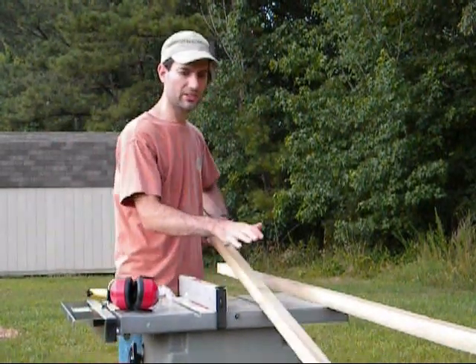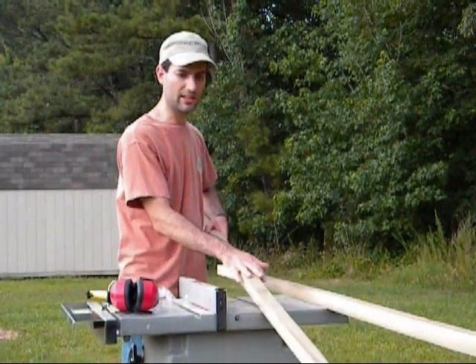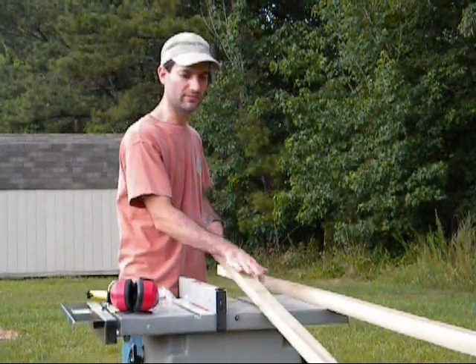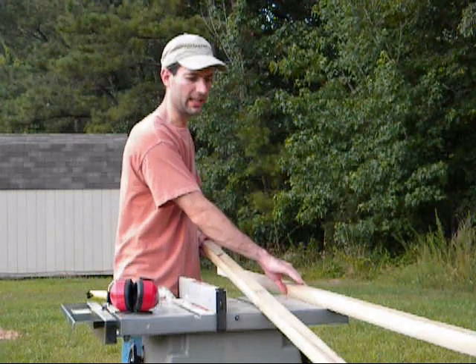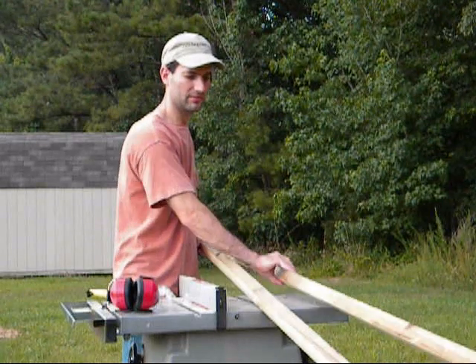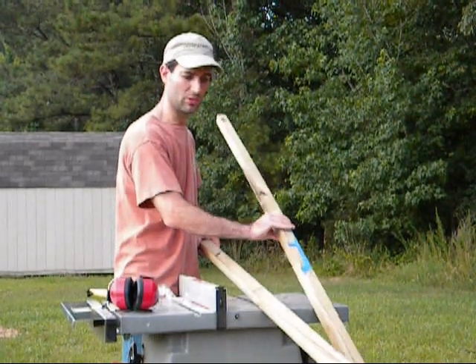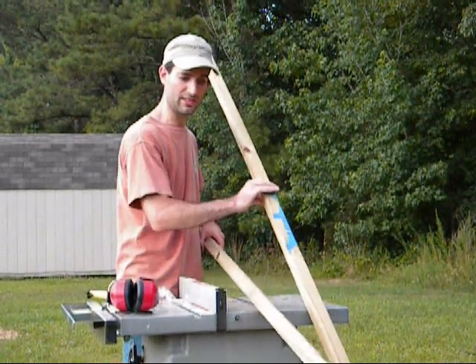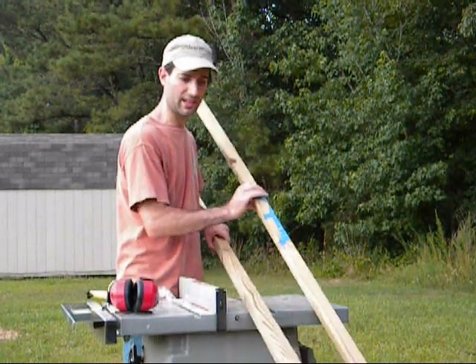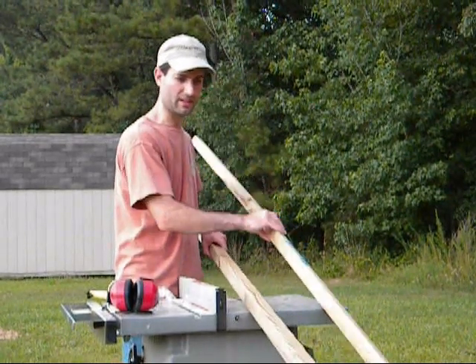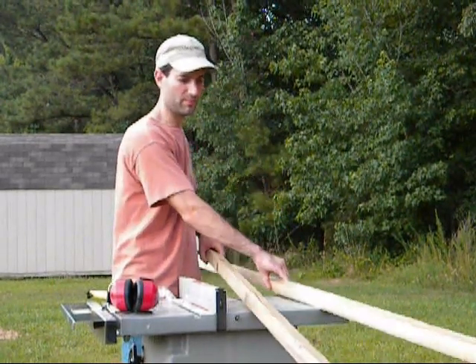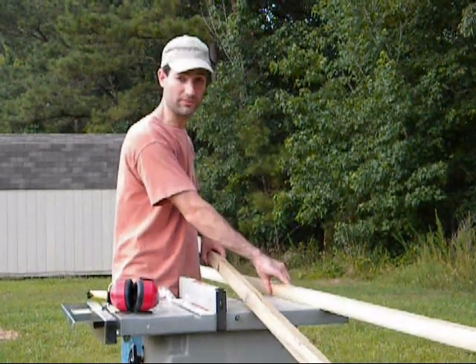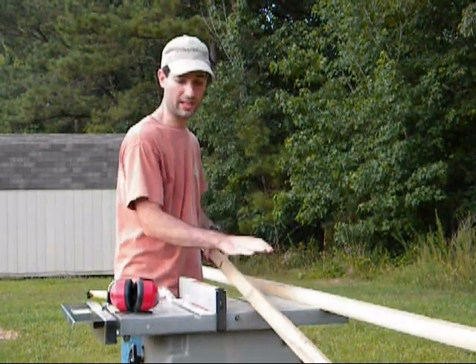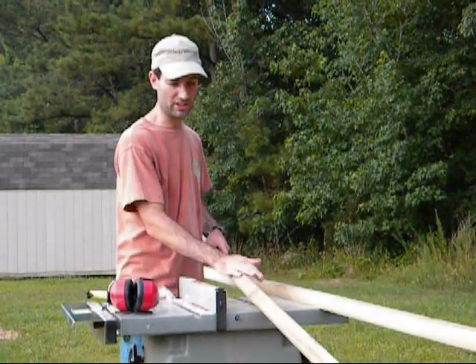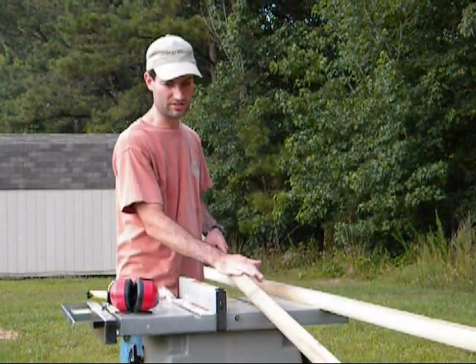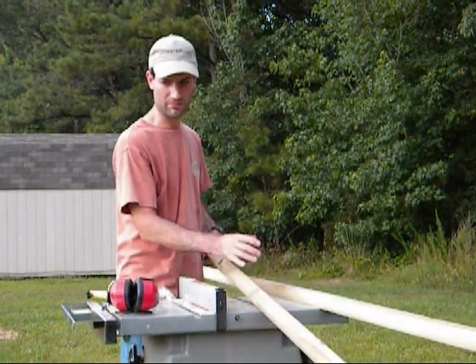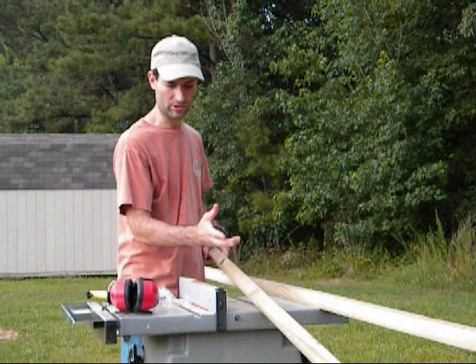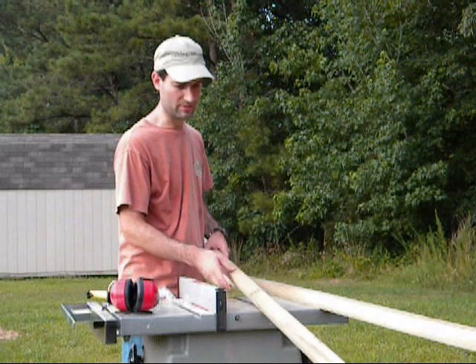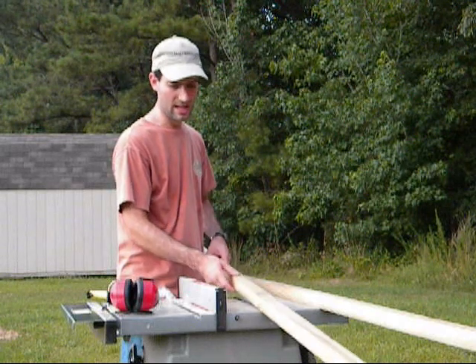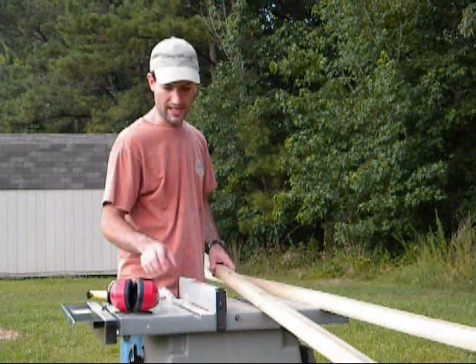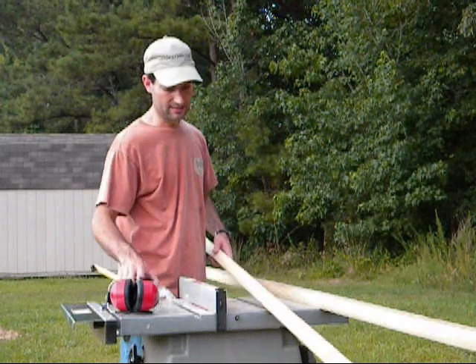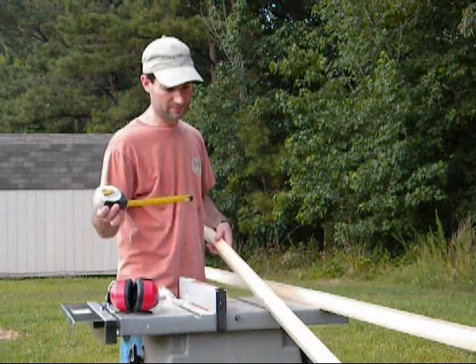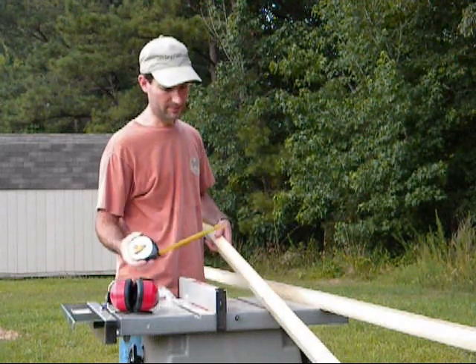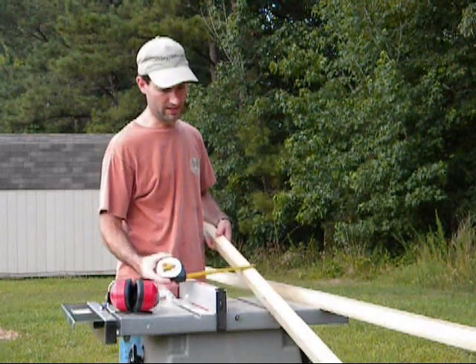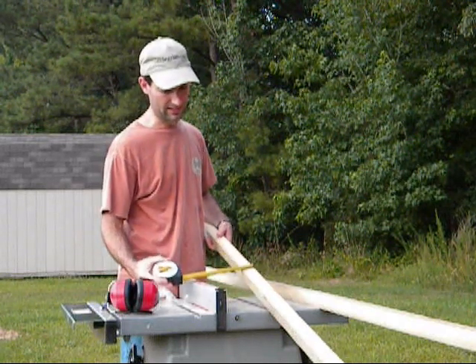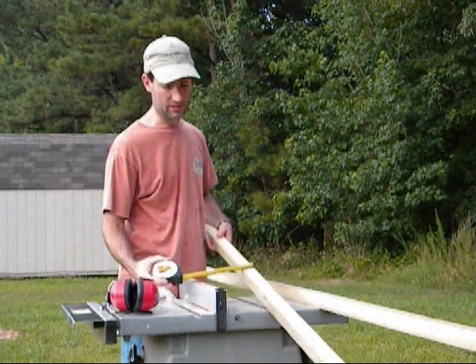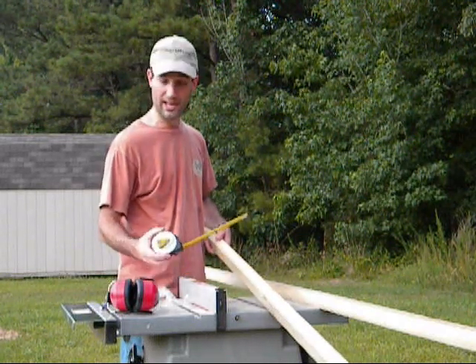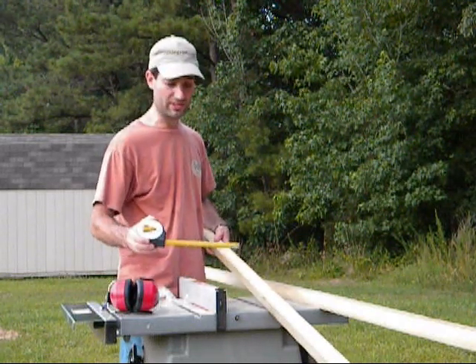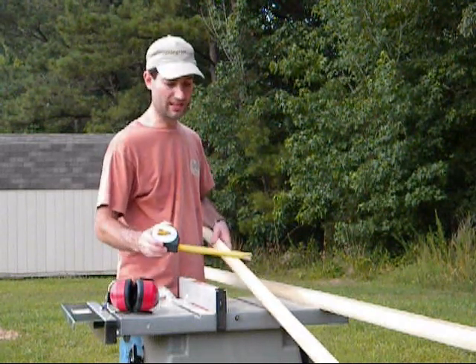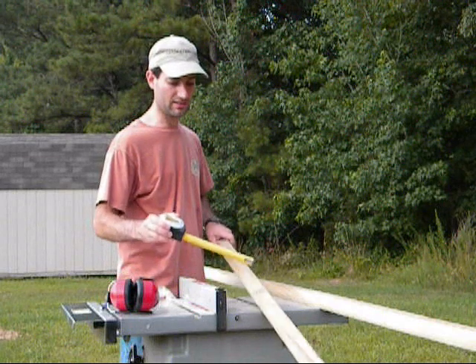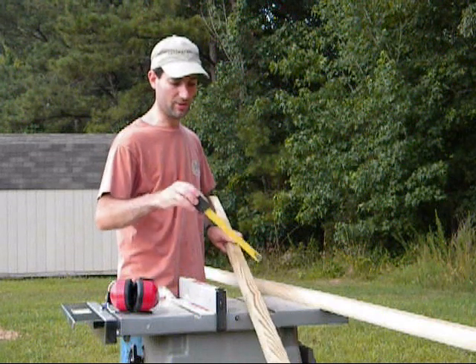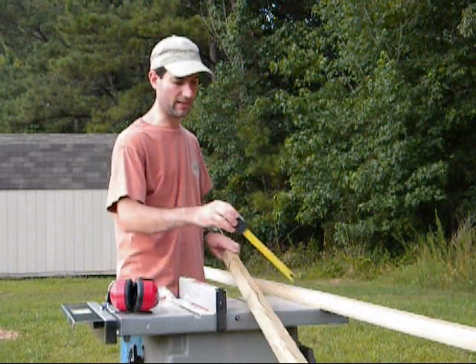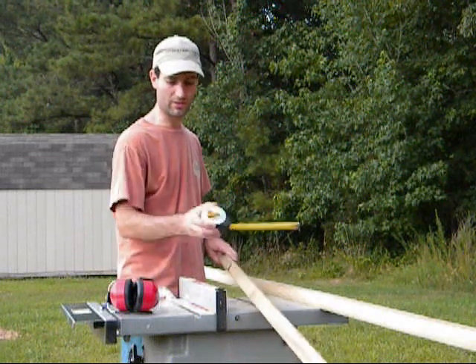As you can tell, I got four of these out of my board. They are exactly one and a half inches all the way around on both.